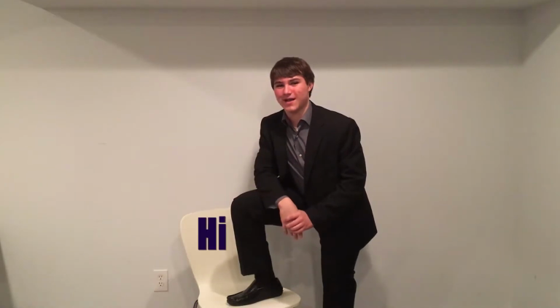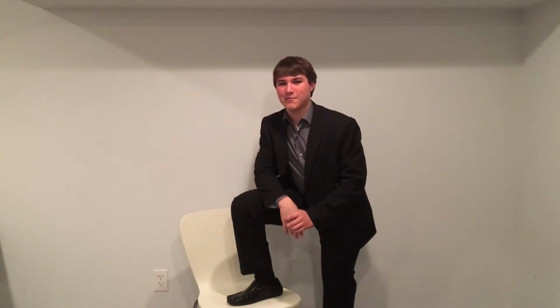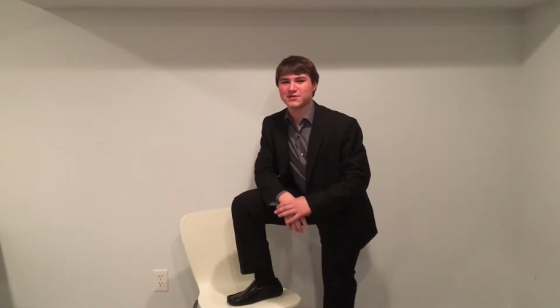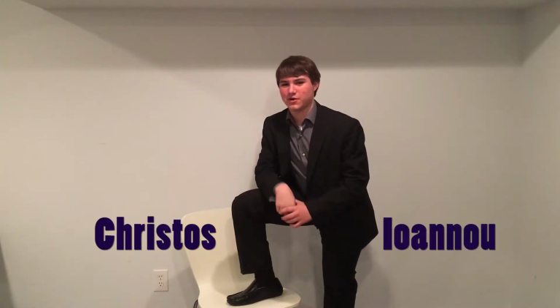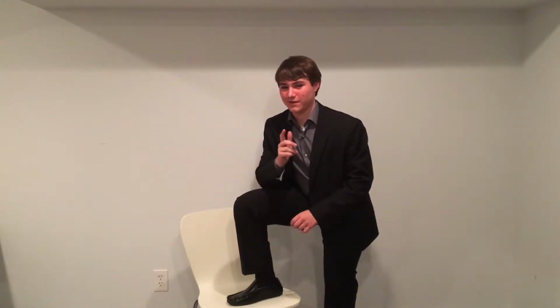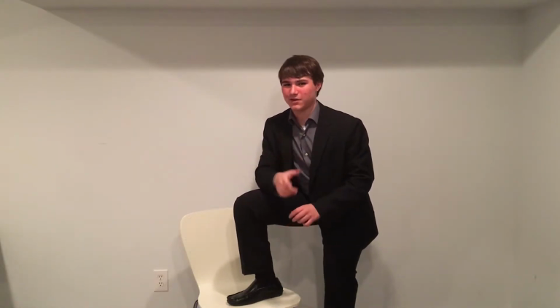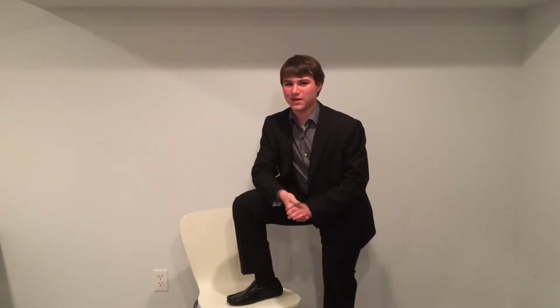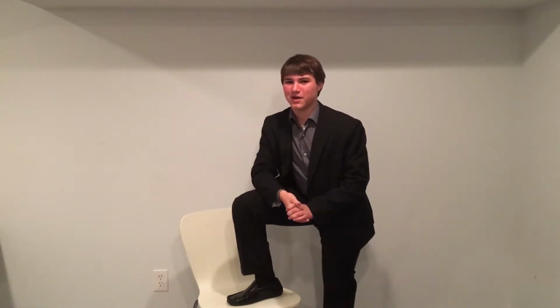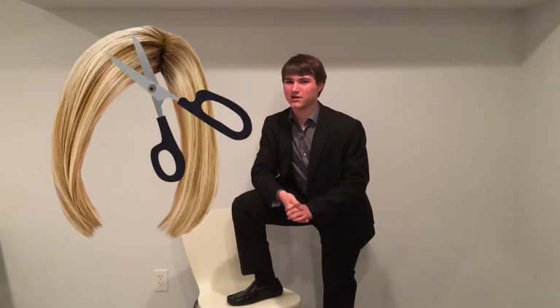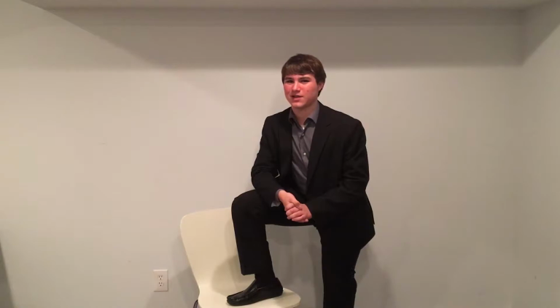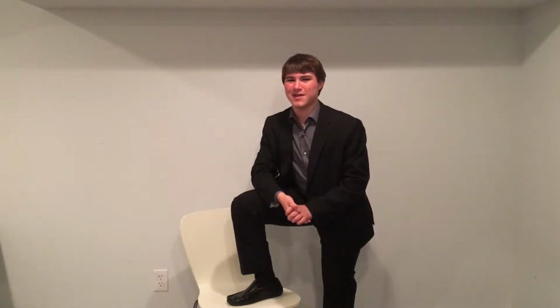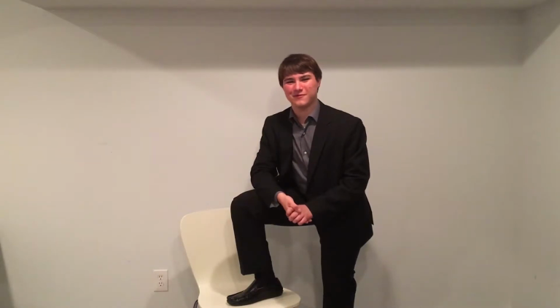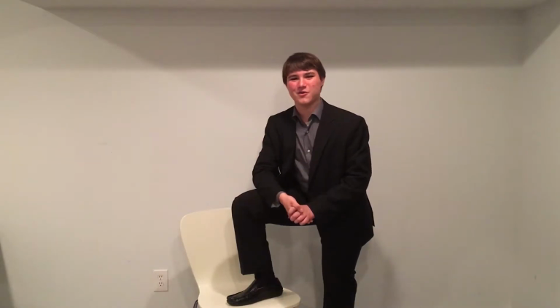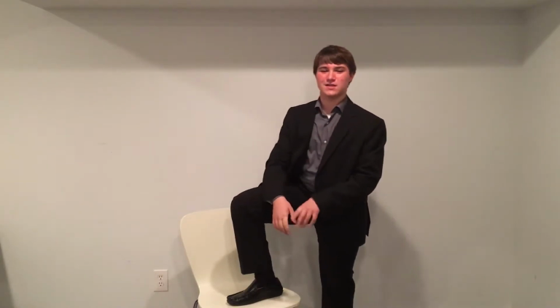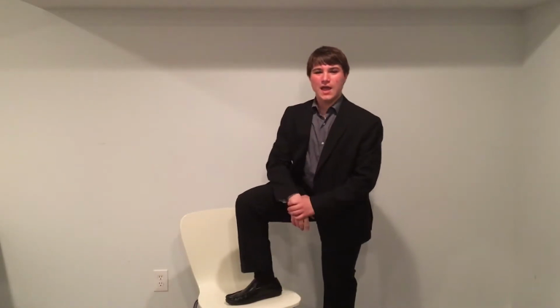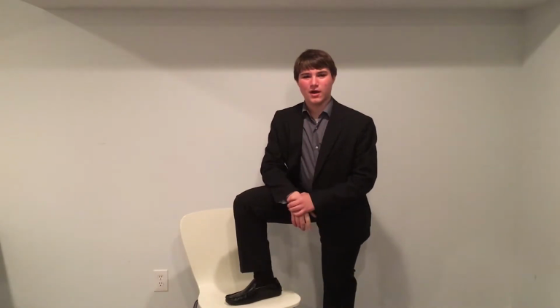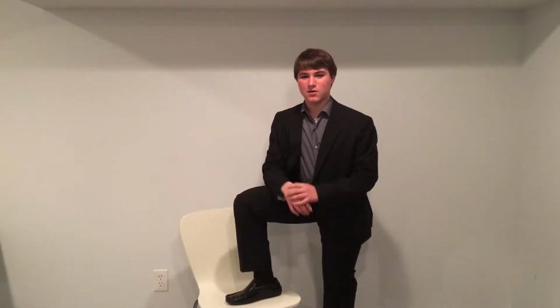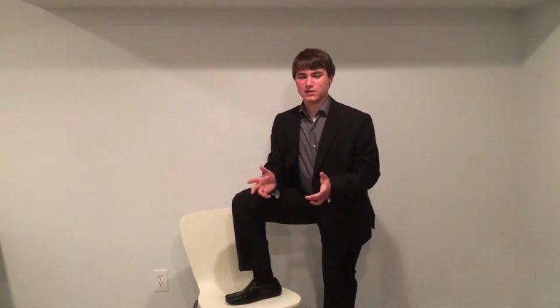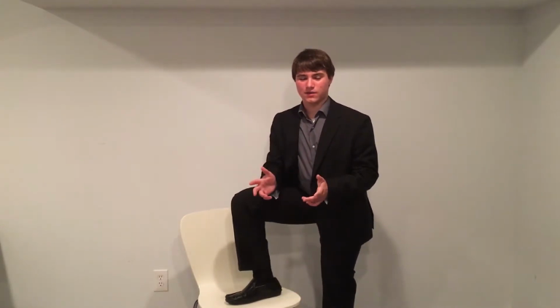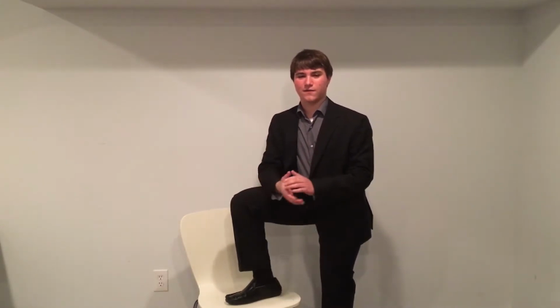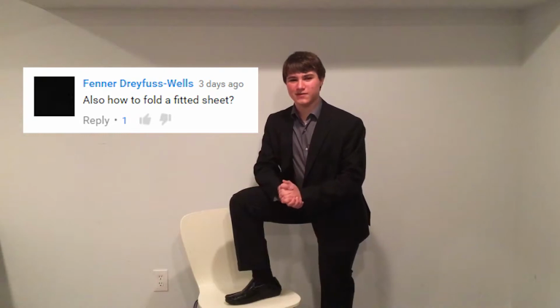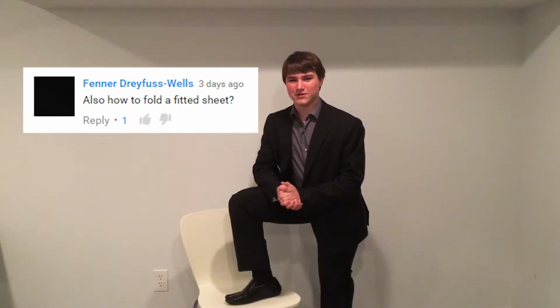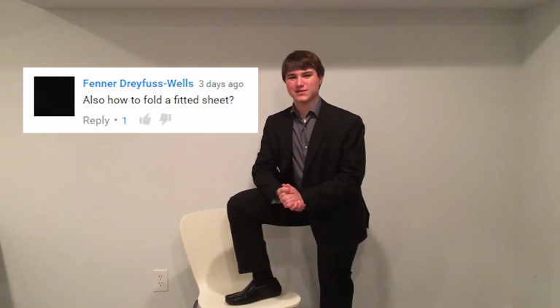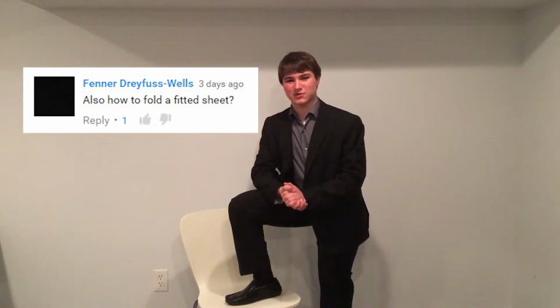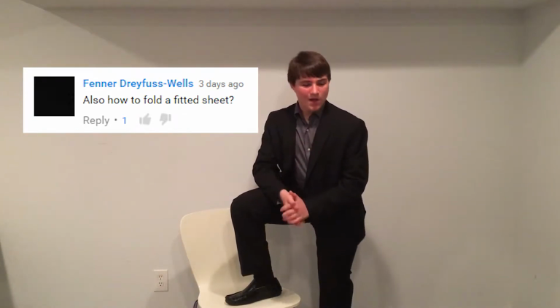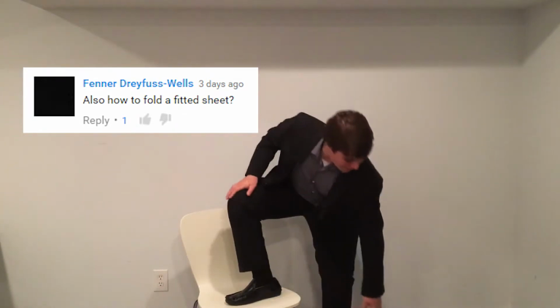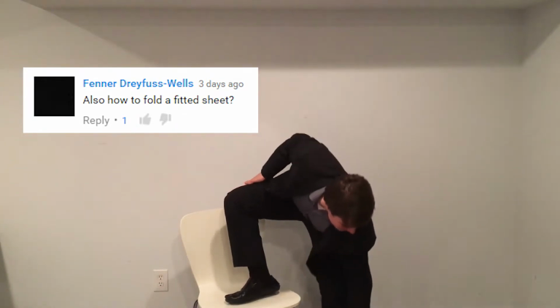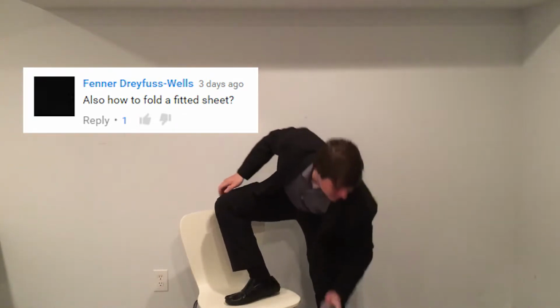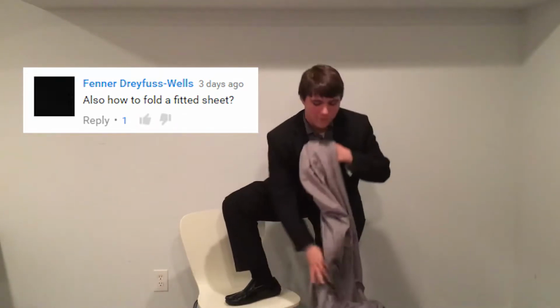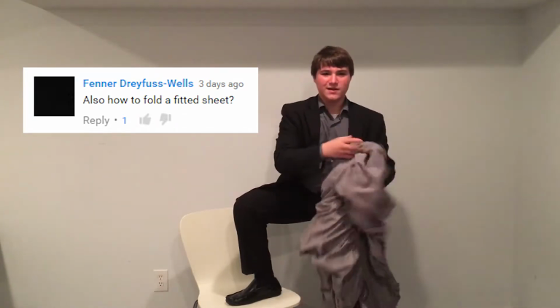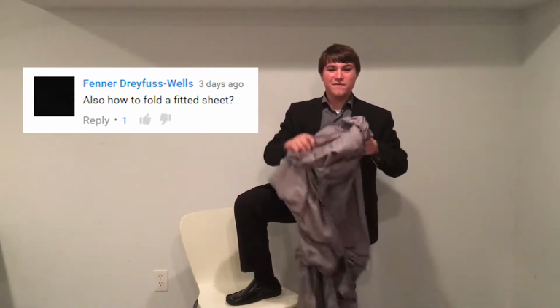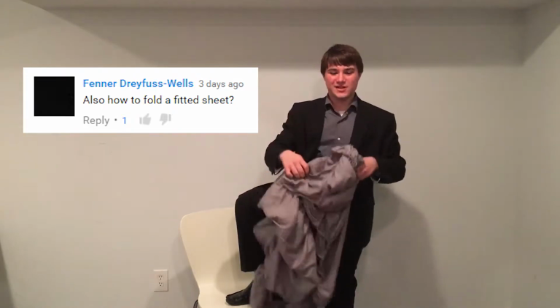Hi, my name is Christos Ivanov, and if you're anything like me, you've got a haircut since we last met, and that would be quite a coincidence. Now I'd like to go ahead and thank Fenner Dreyfus Wells for requesting this tutorial on how to fold a fitted sheet.